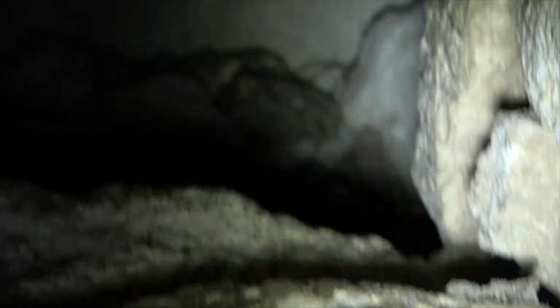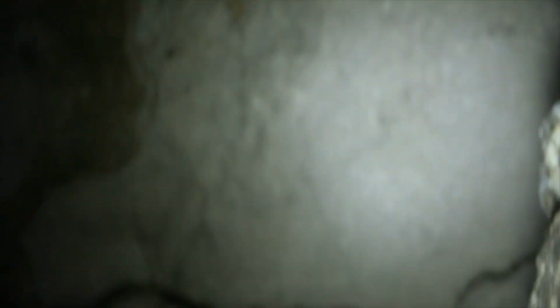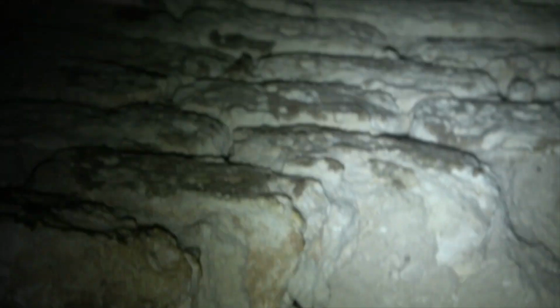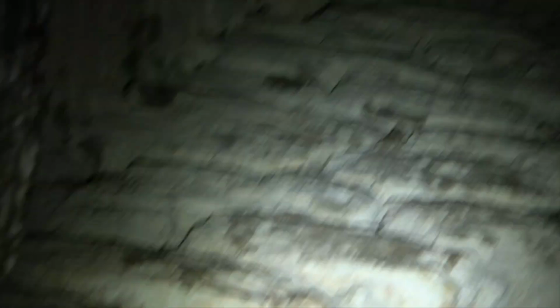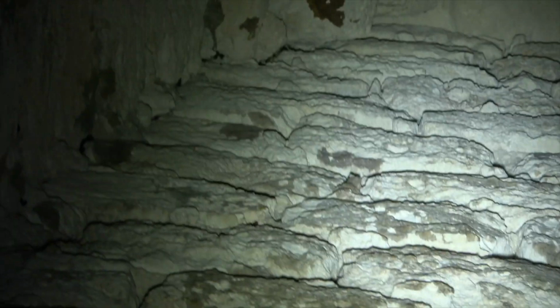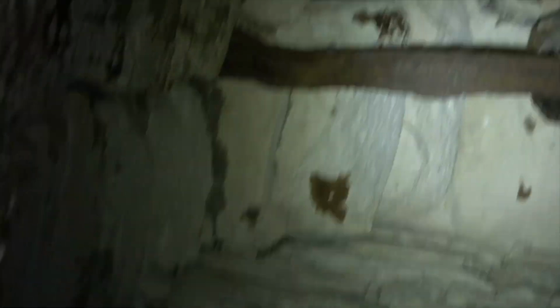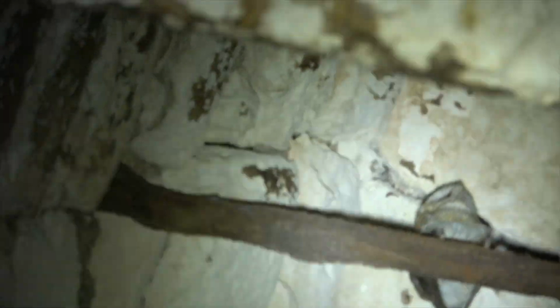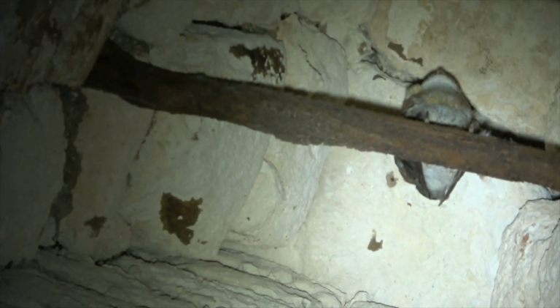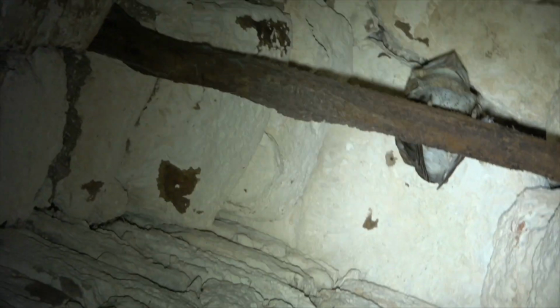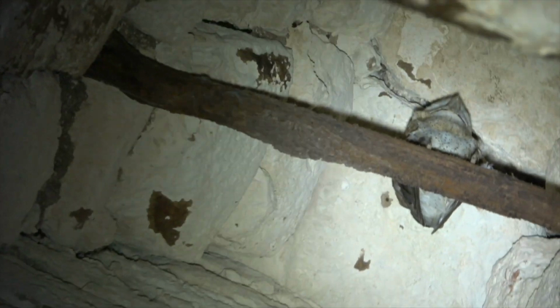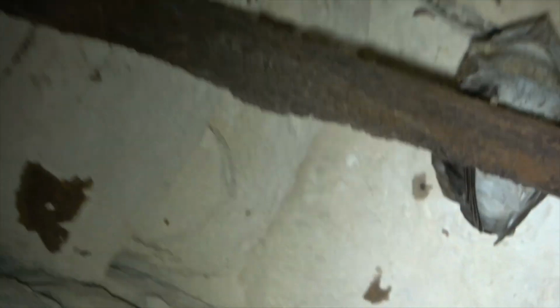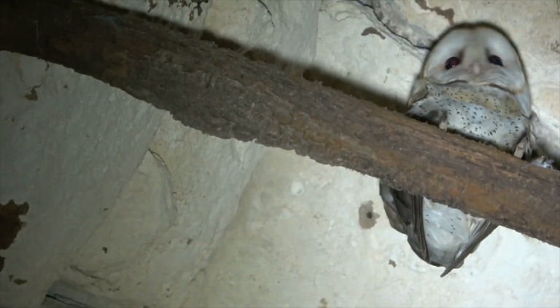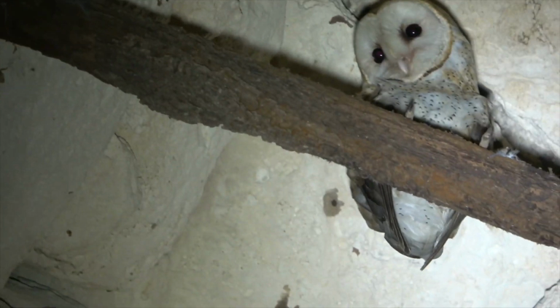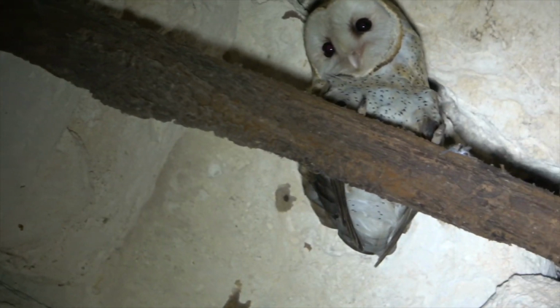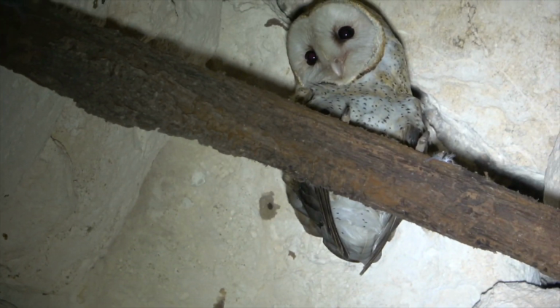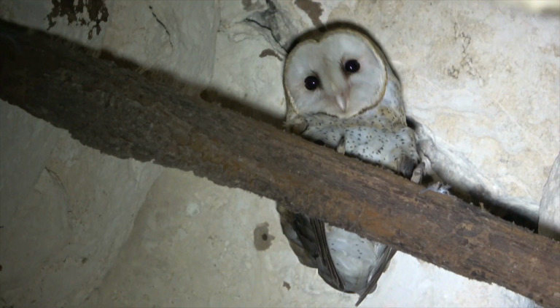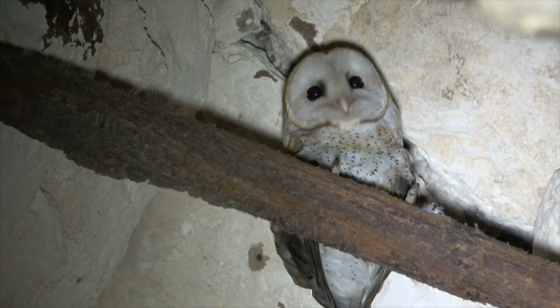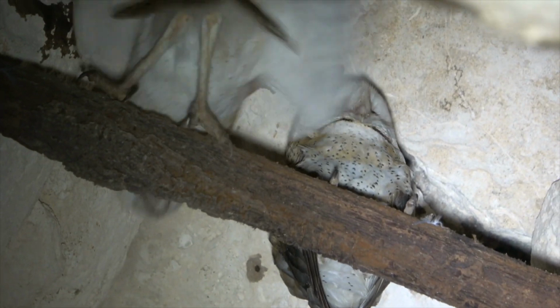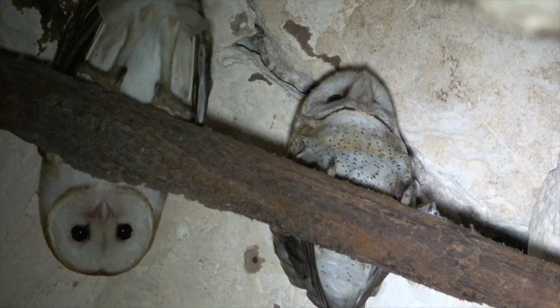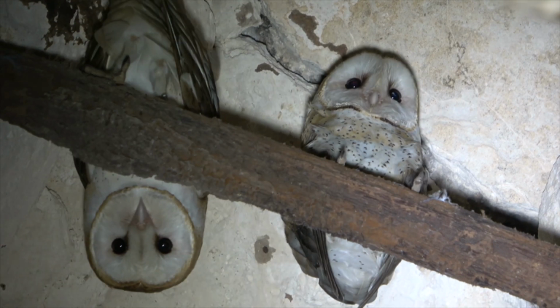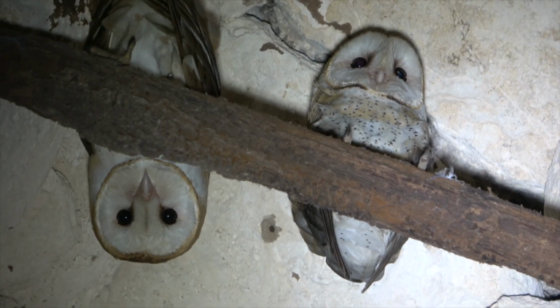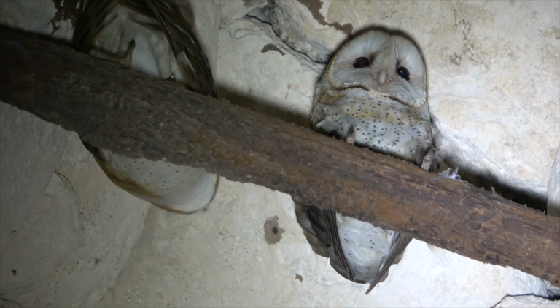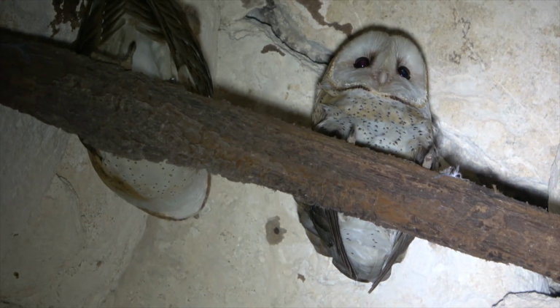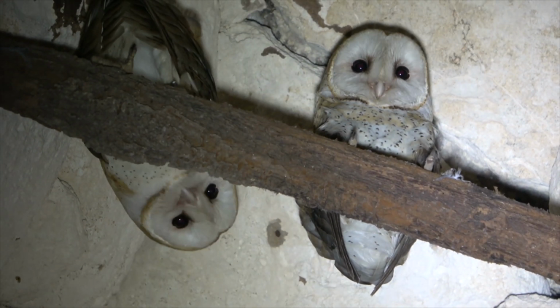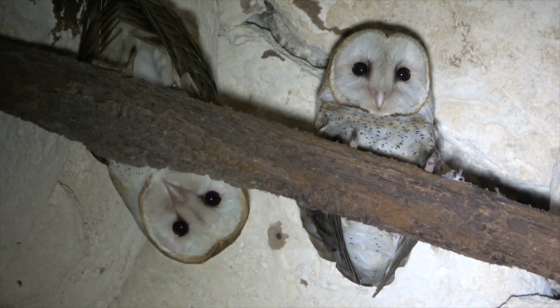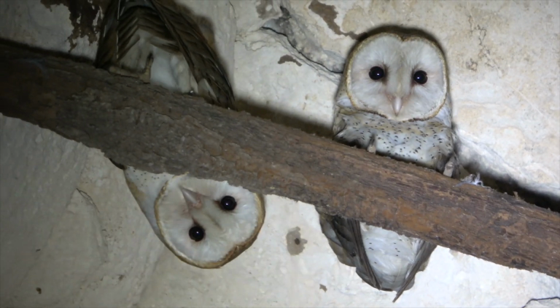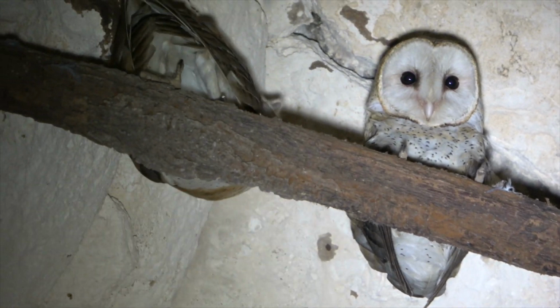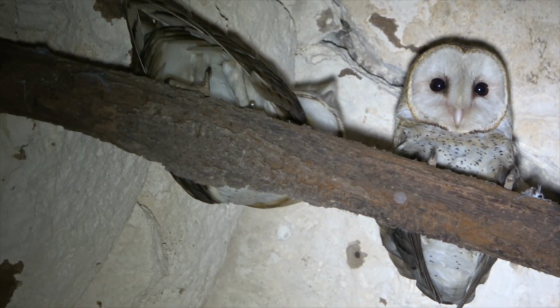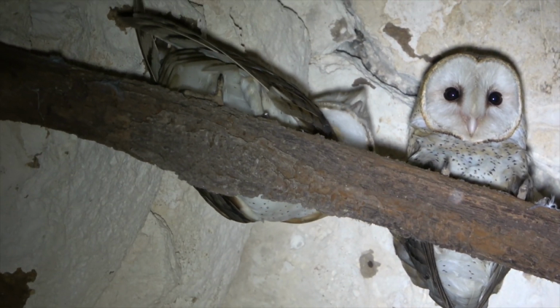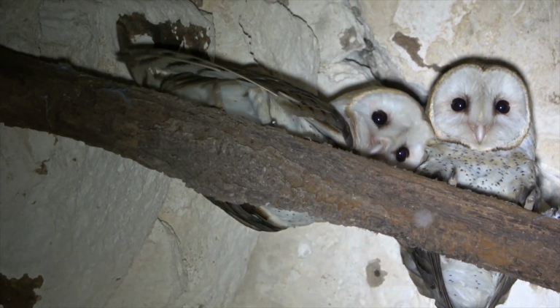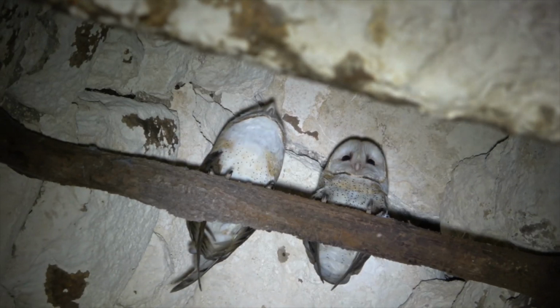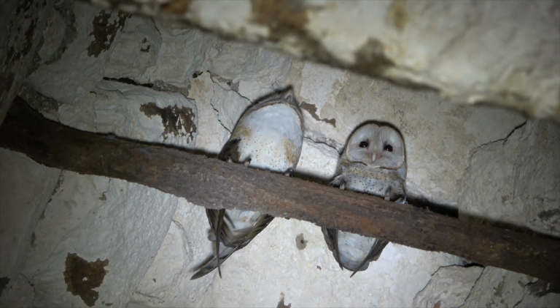Now, in the other secret room of the ruins, there was supposed to be a colony of golden bats. However, a pair of barn owls seems to have replaced them, possibly while gaining some weight.